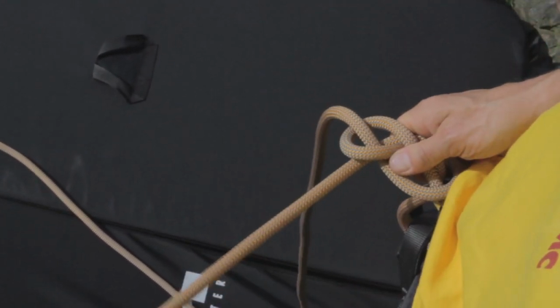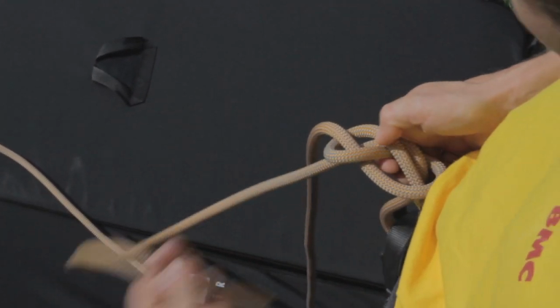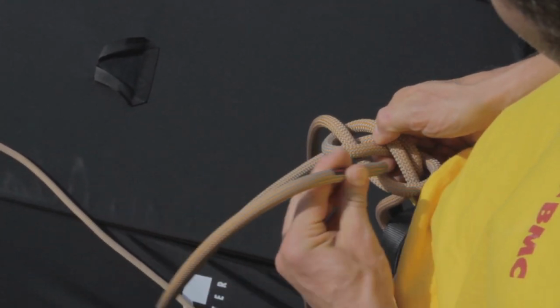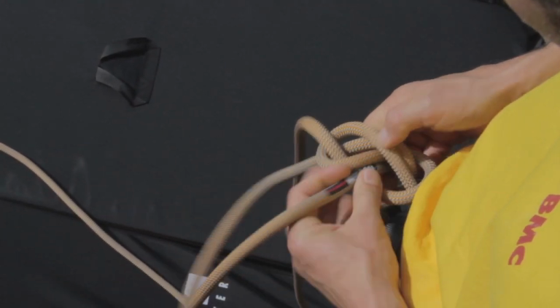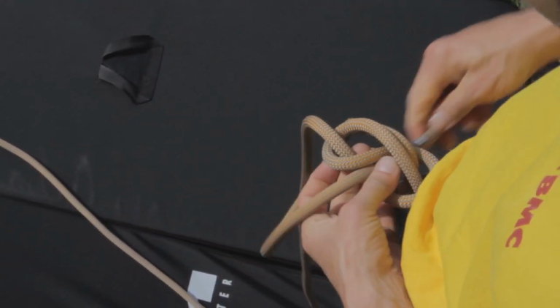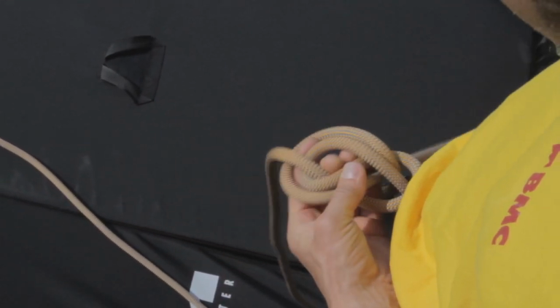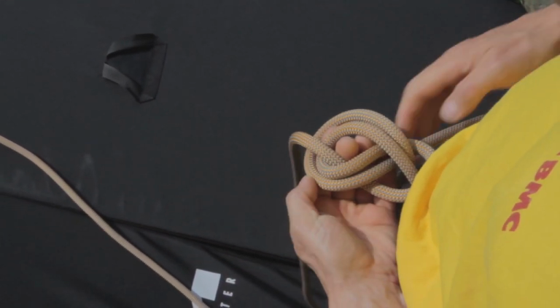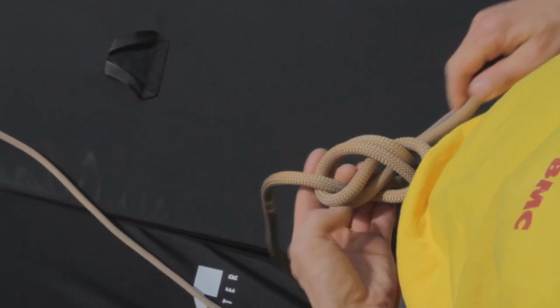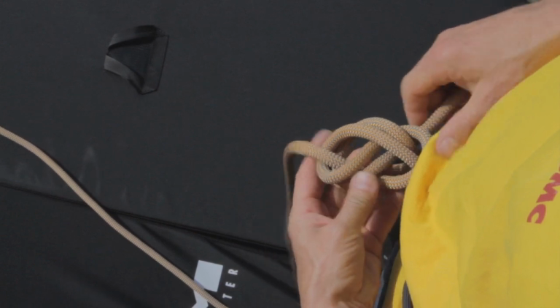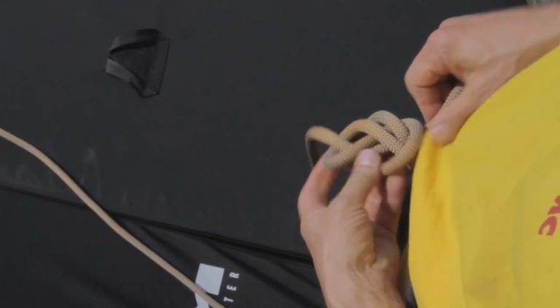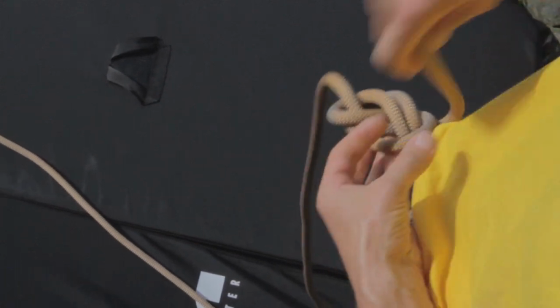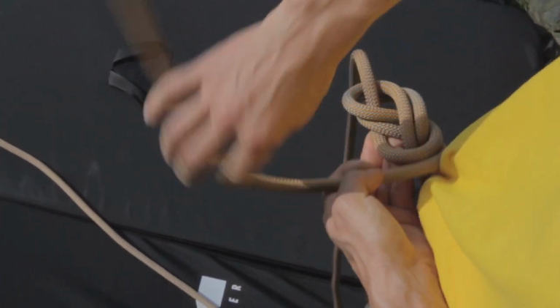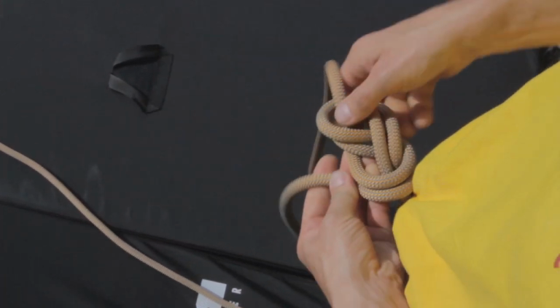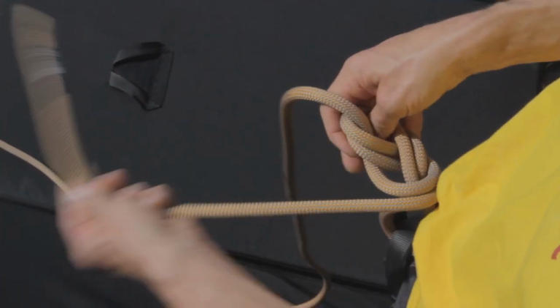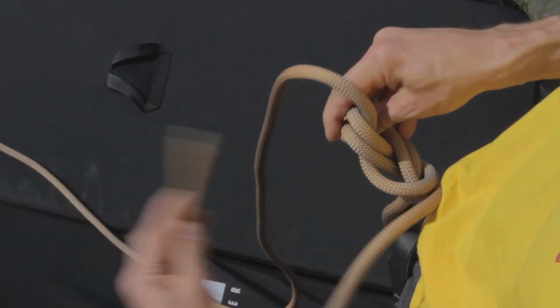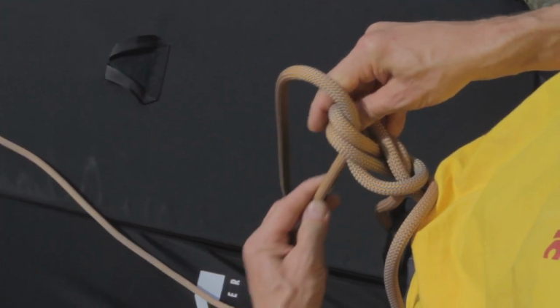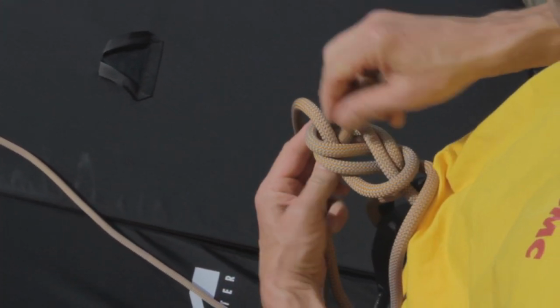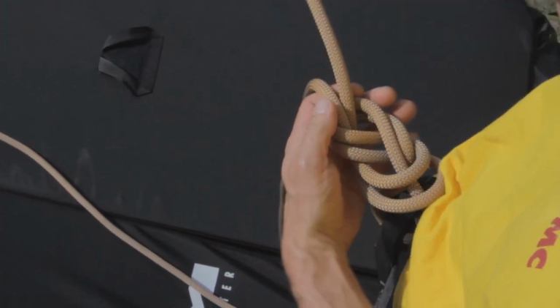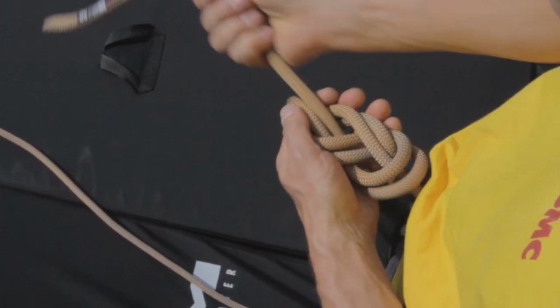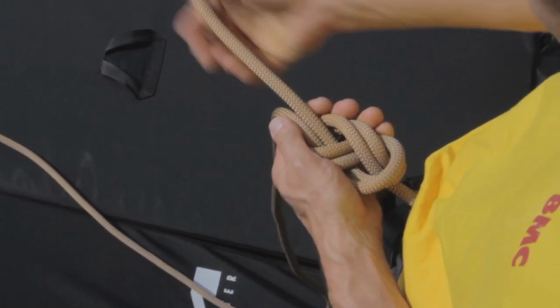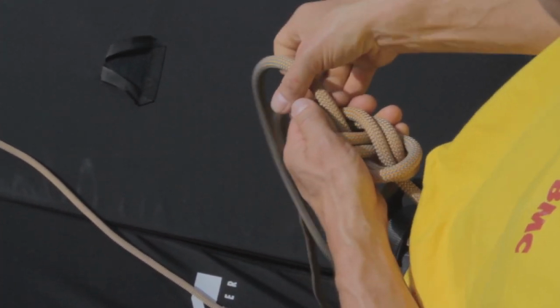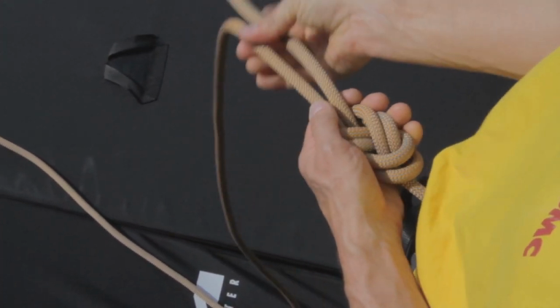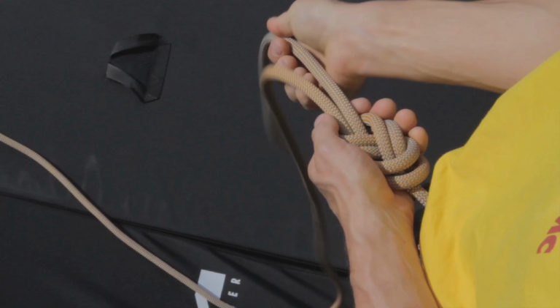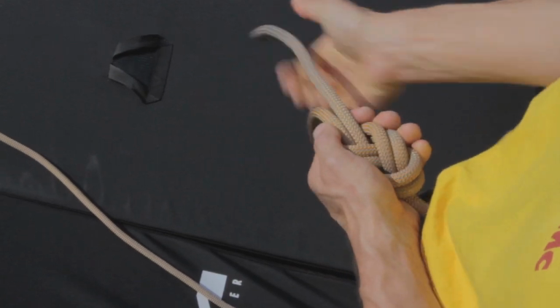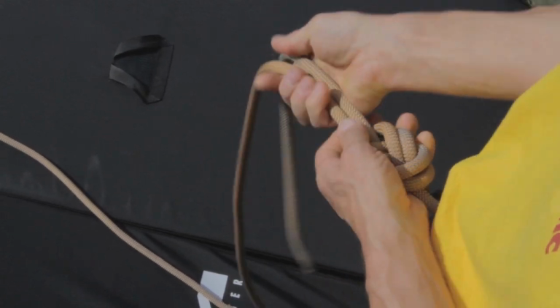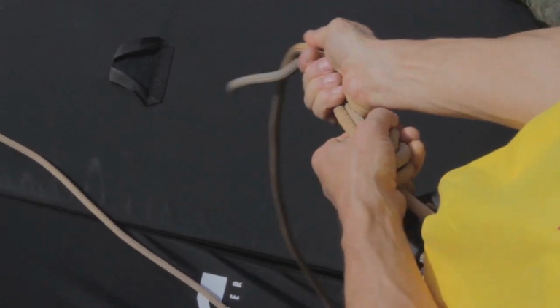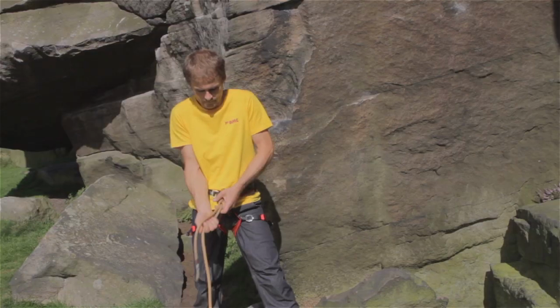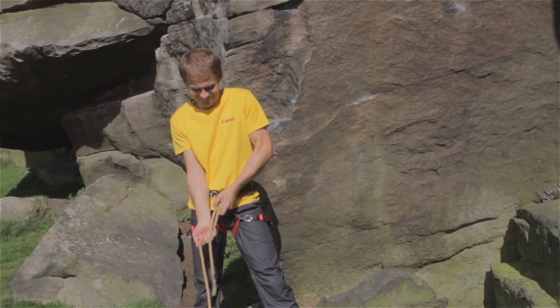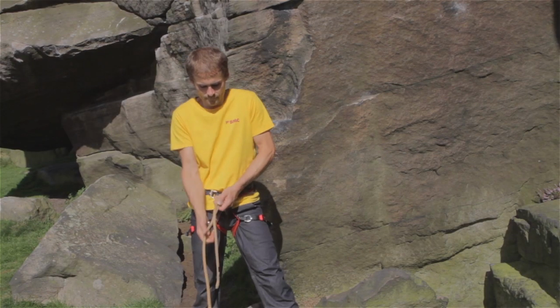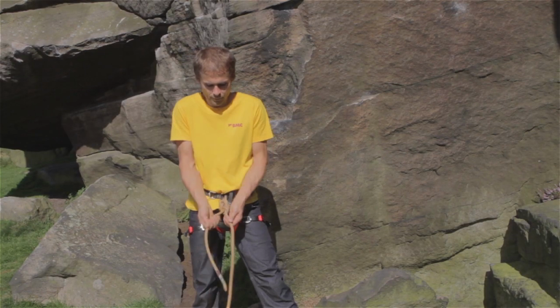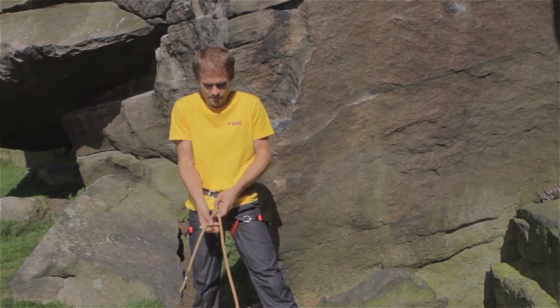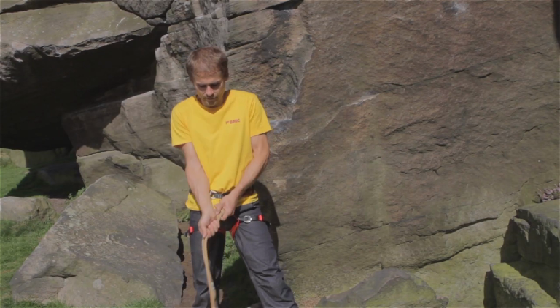As I re-thread the knot, I do it neatly, and then pull the rope tight, pulling both ends together.